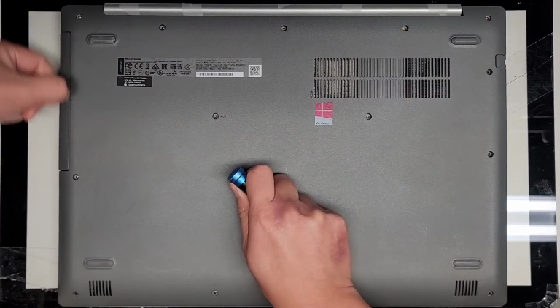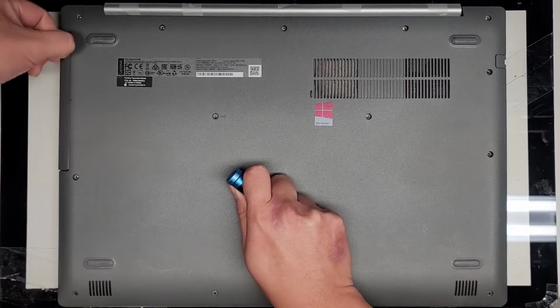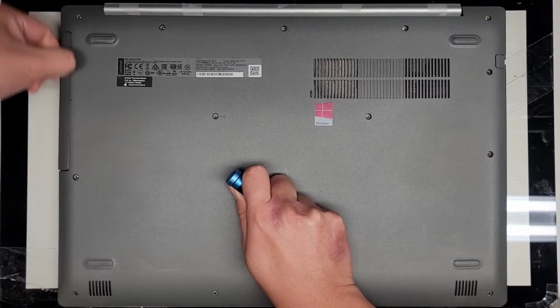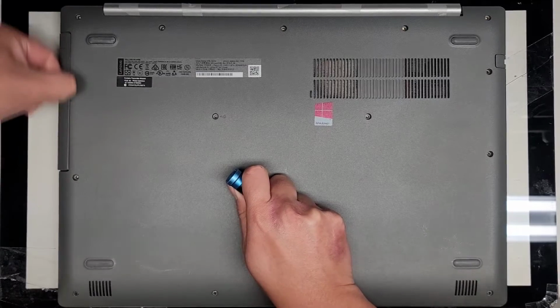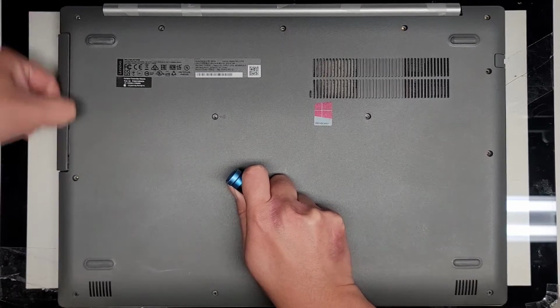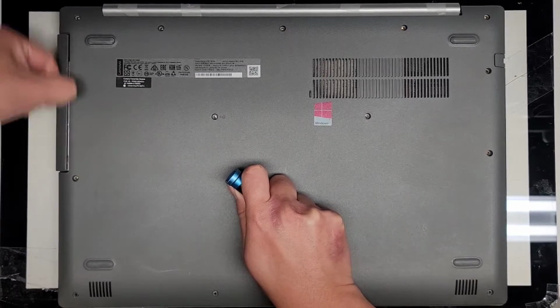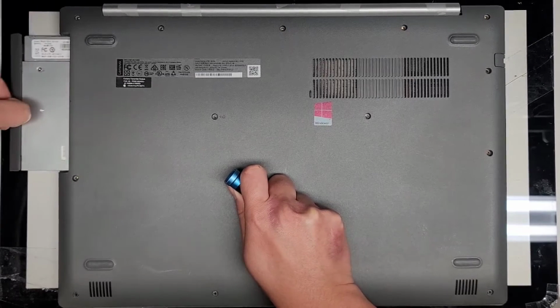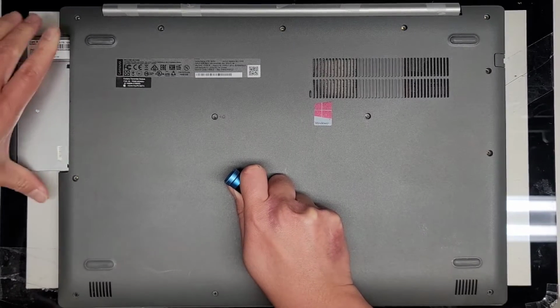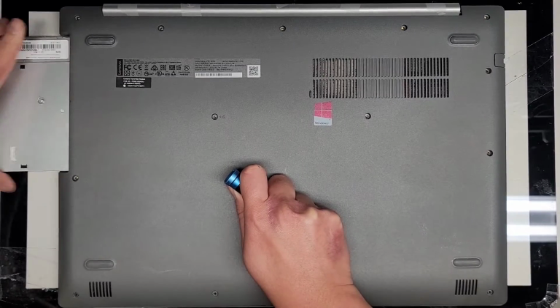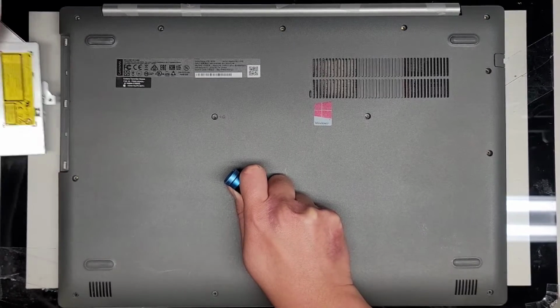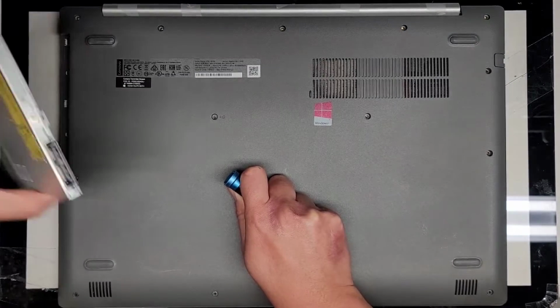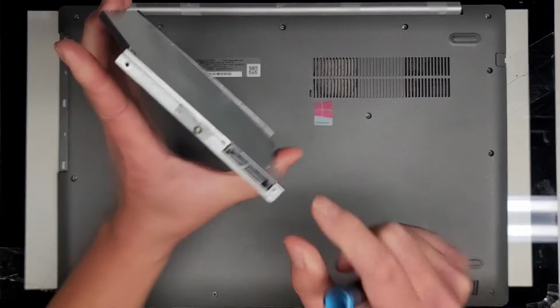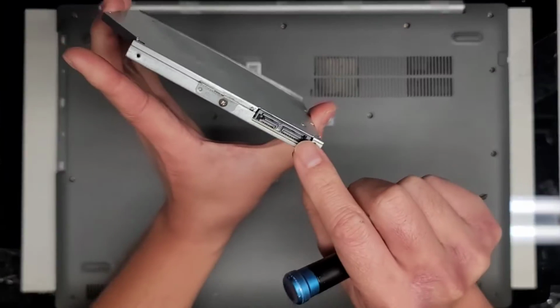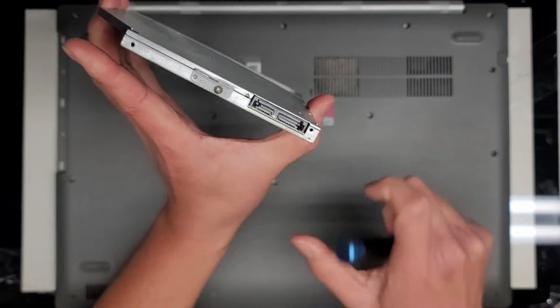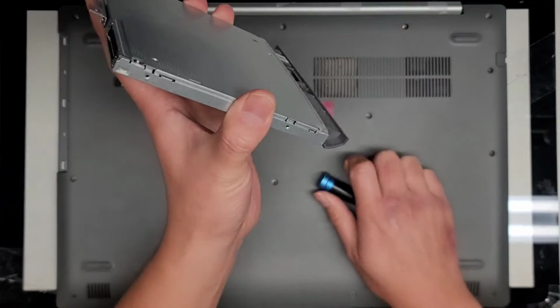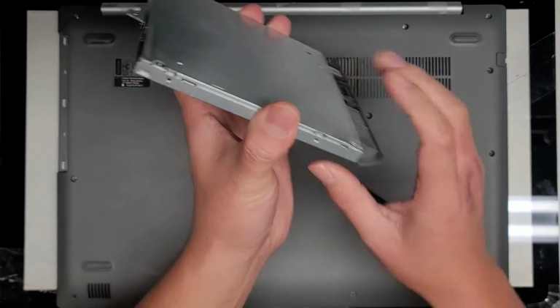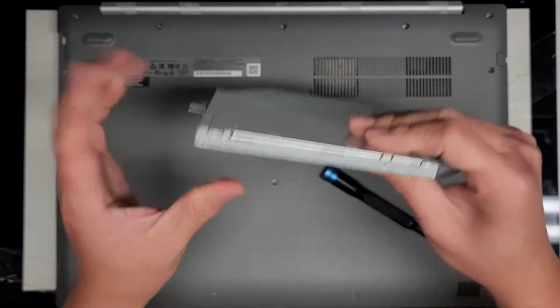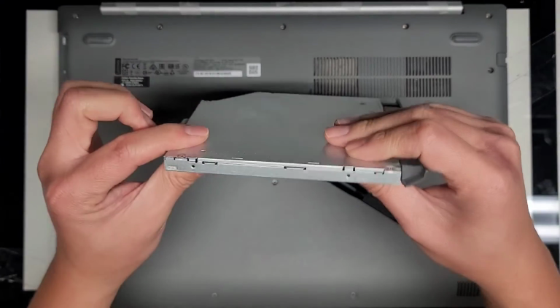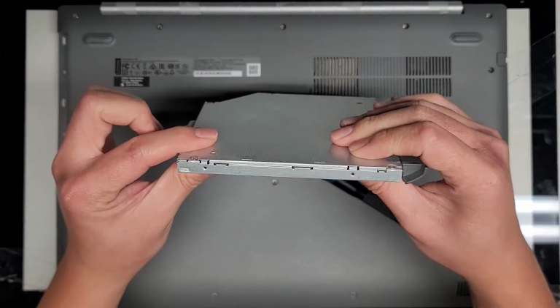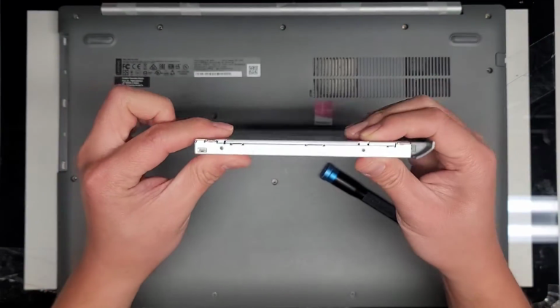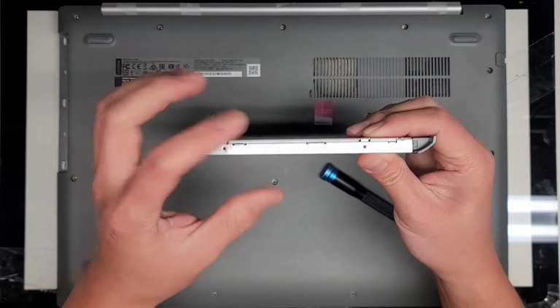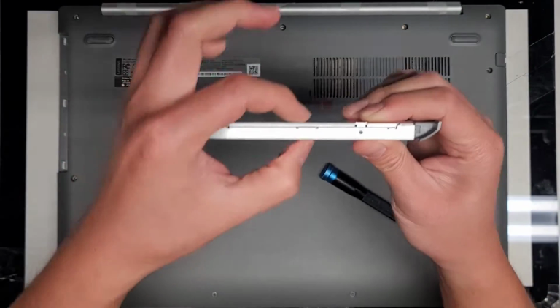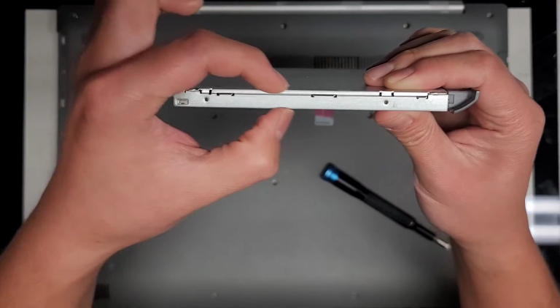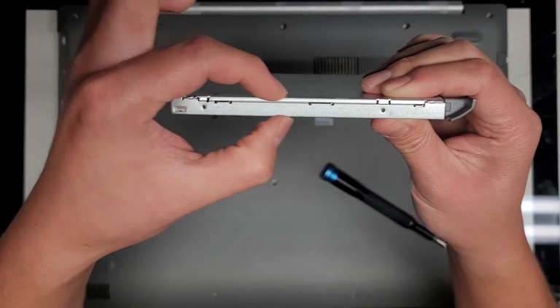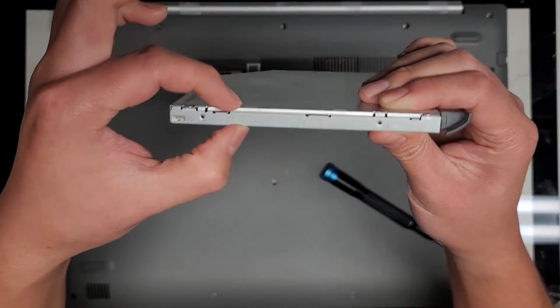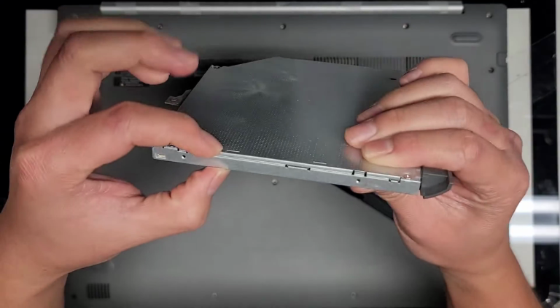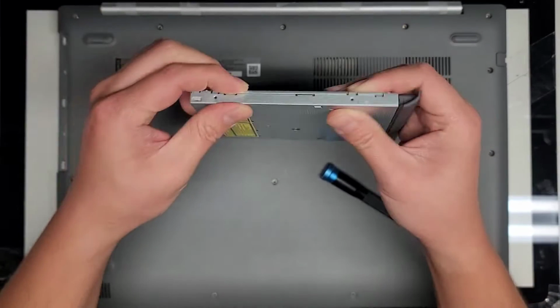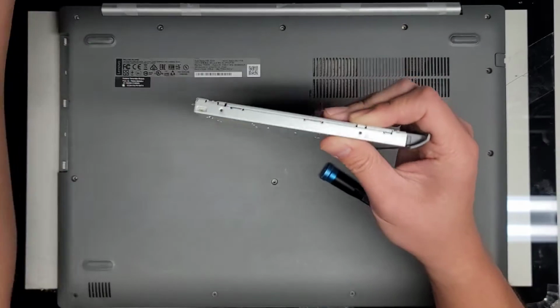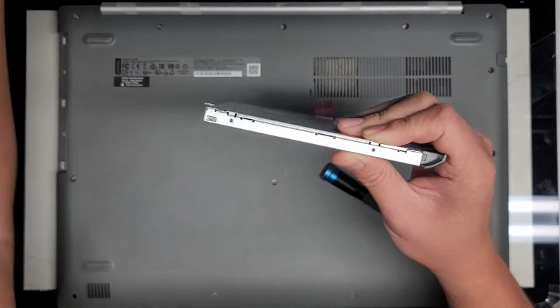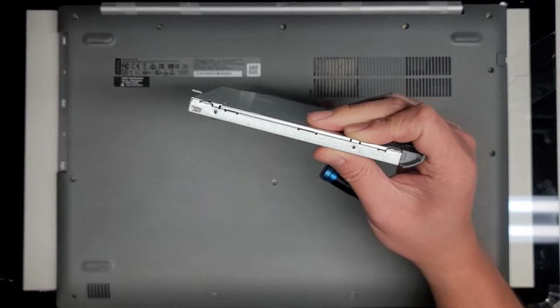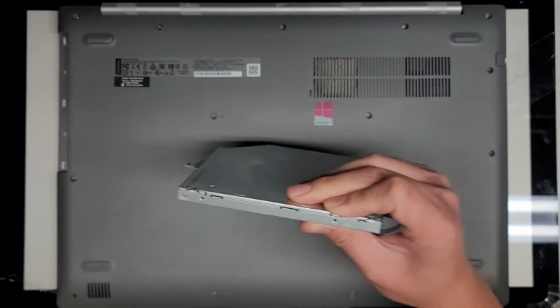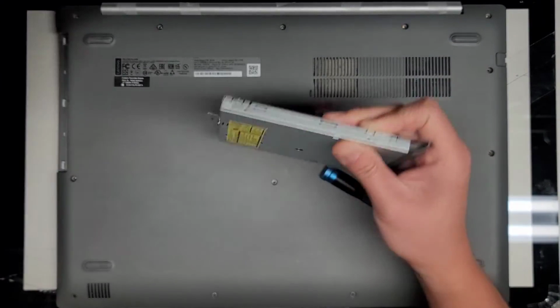Then you can go over here. I'll just run my fingernail up and down it while I'm pulling and there we go. This is what it looks like and if you're getting a hard drive caddy for this, you just want to measure this. I believe this is a nine millimeter.